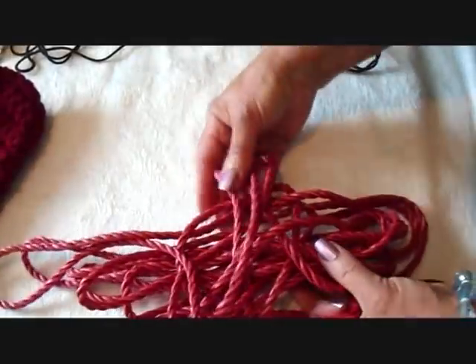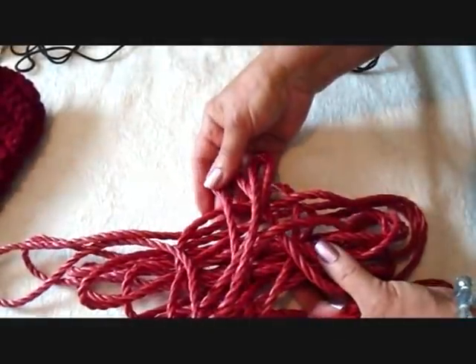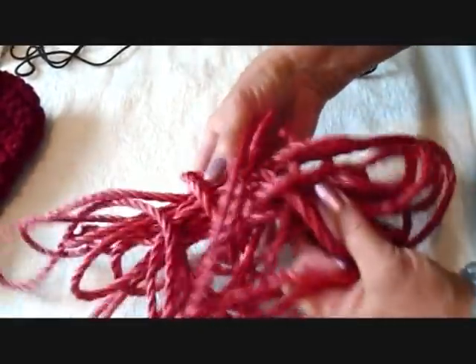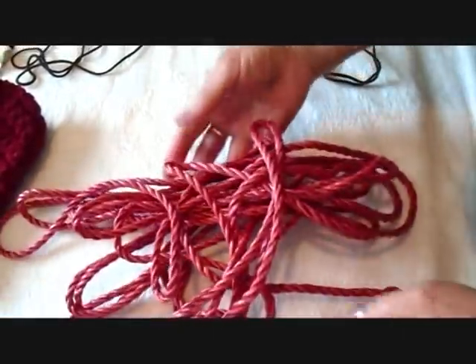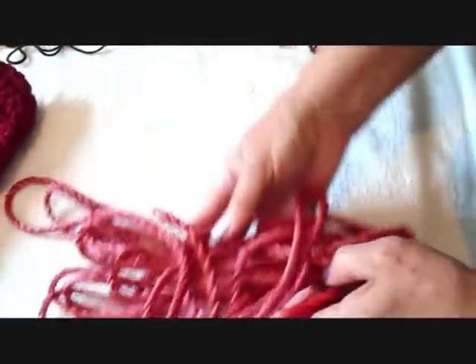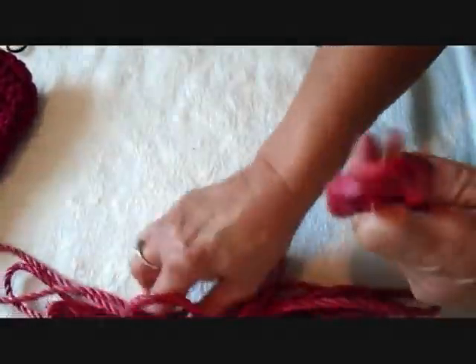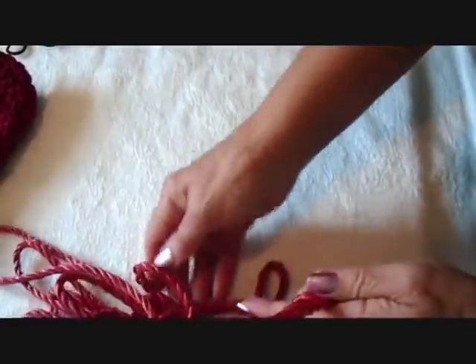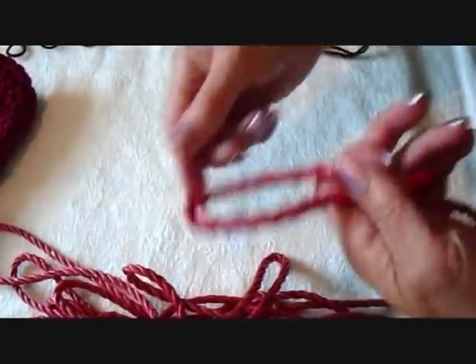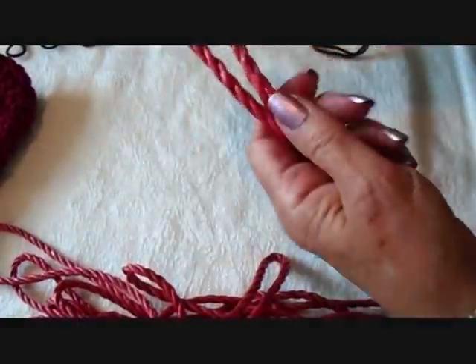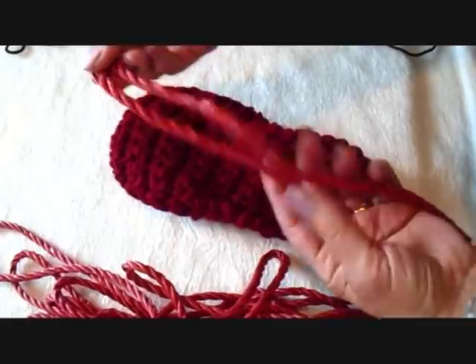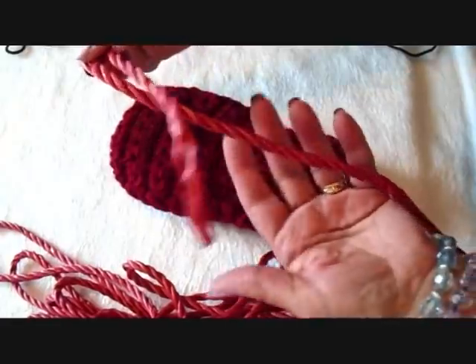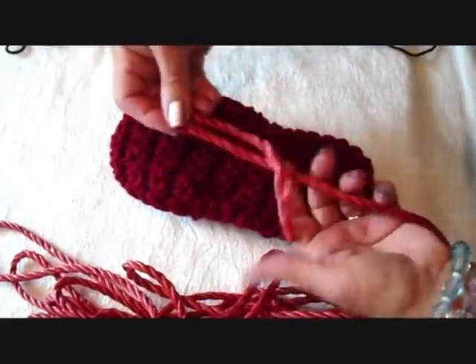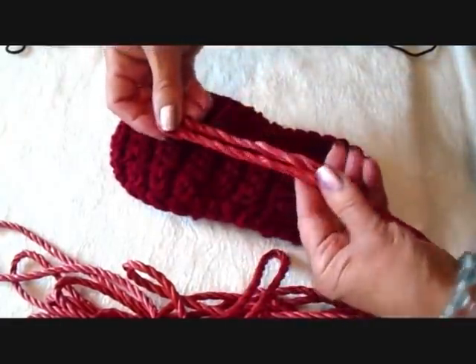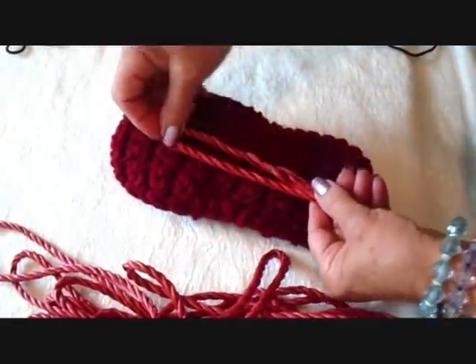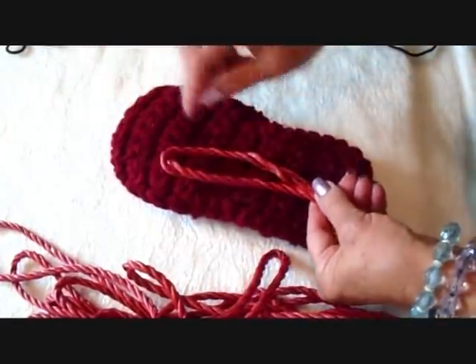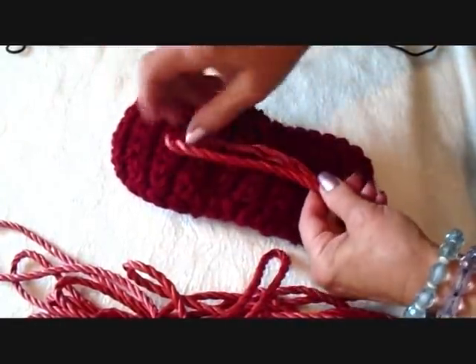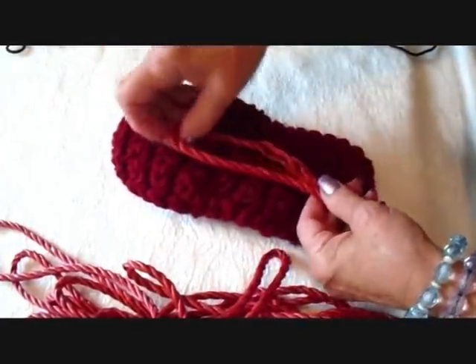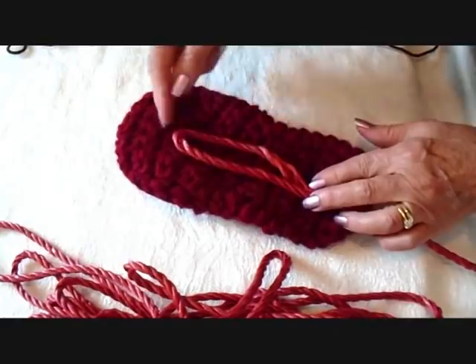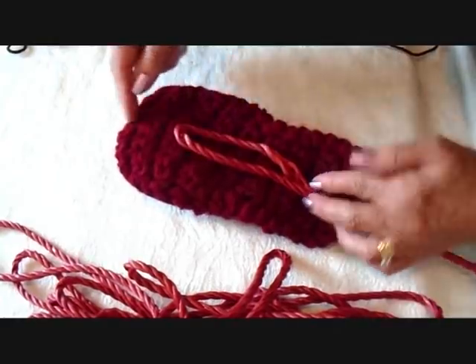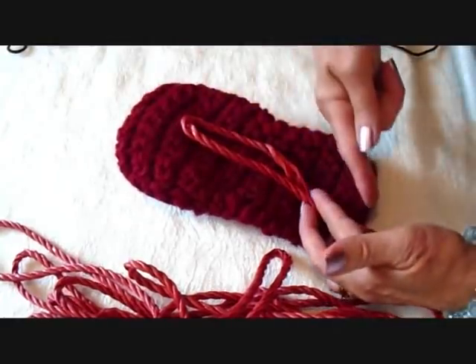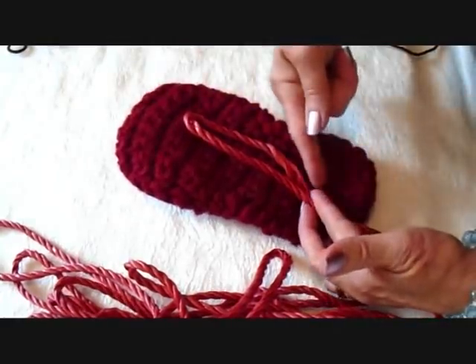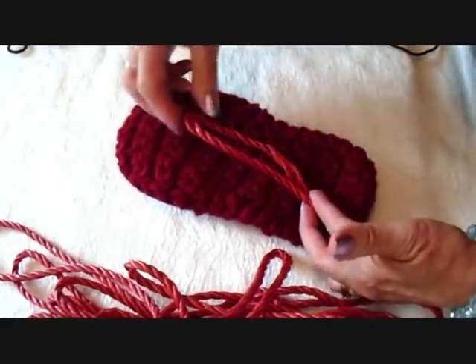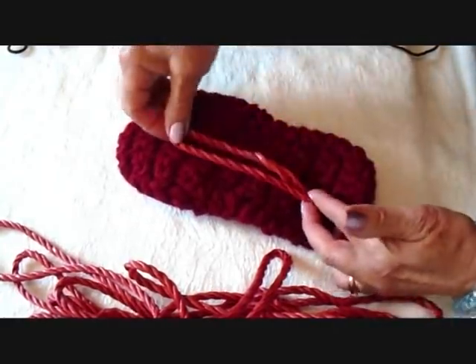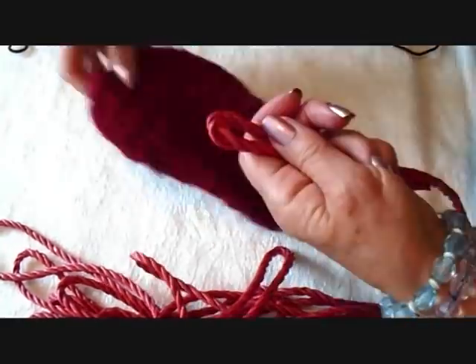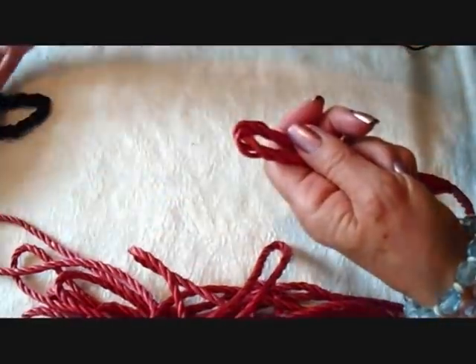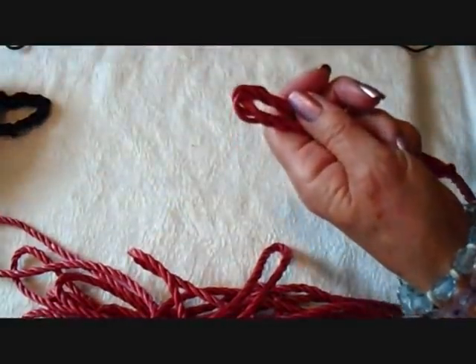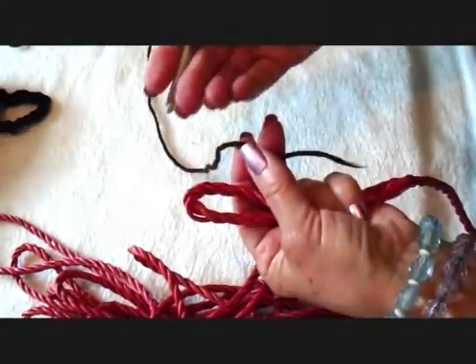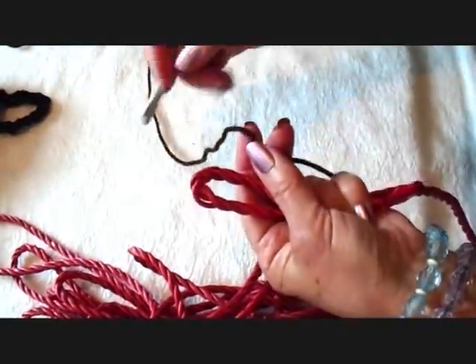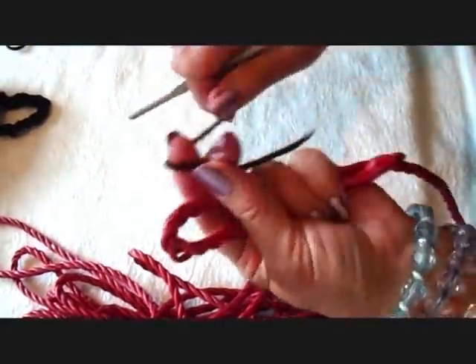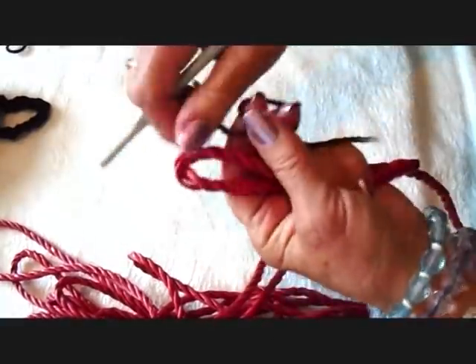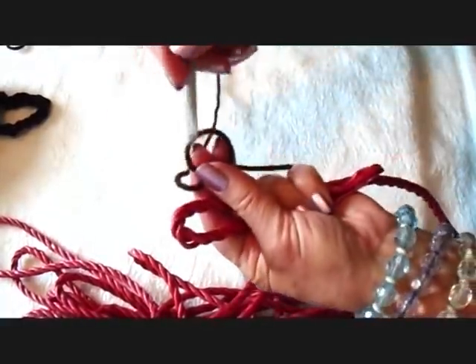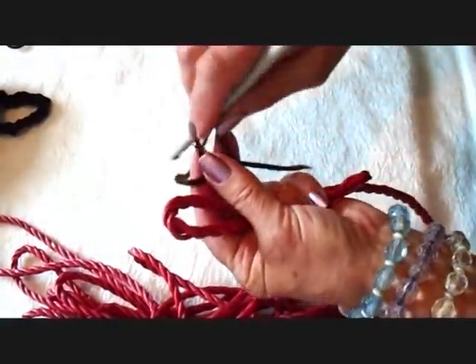To make slipper soles with some clothesline or some nylon cord, you're going to take the cord and fold it in half so that you have about an inch and a half at the ends. I have some yarn here and my crochet hook.